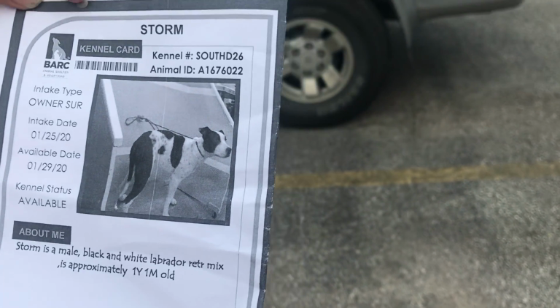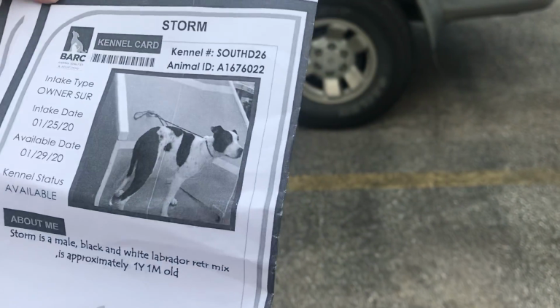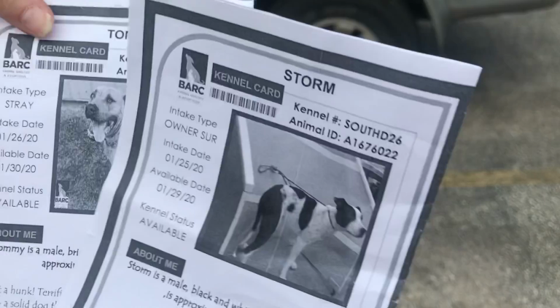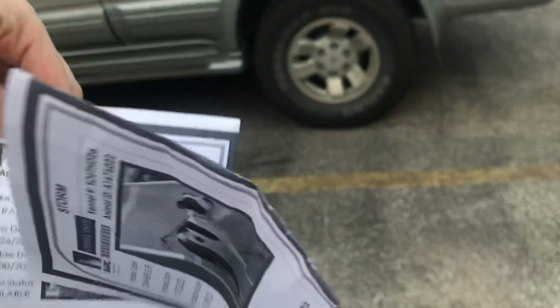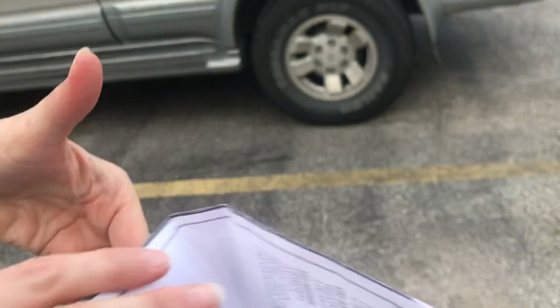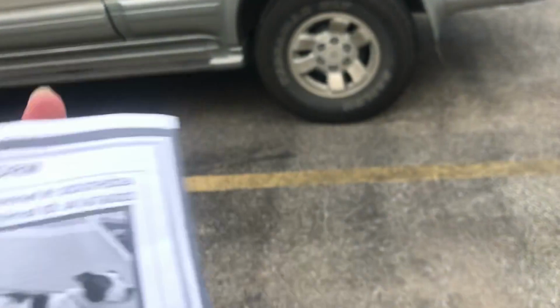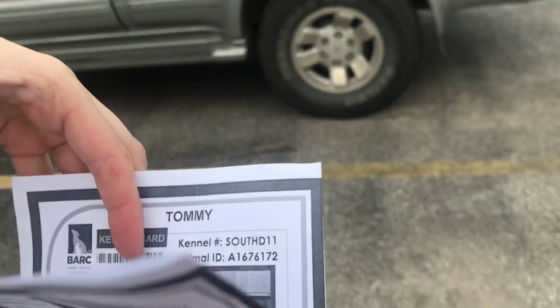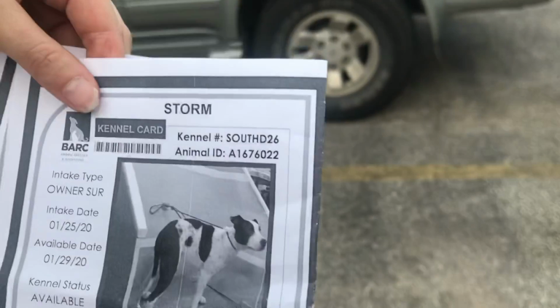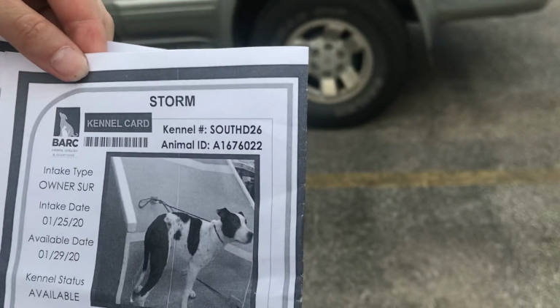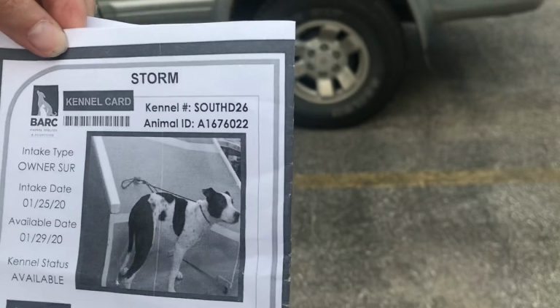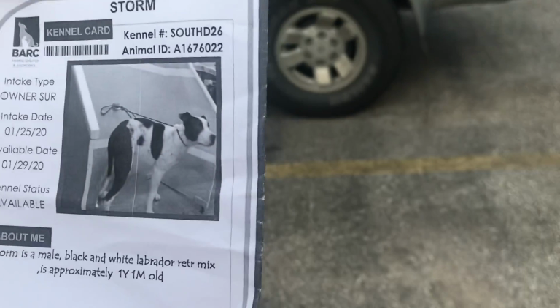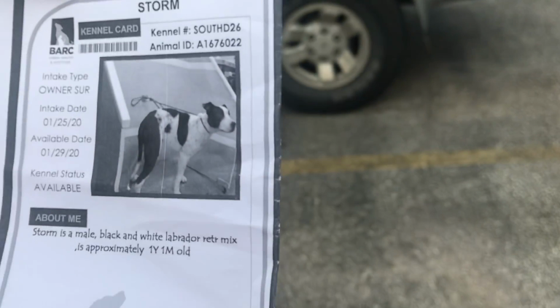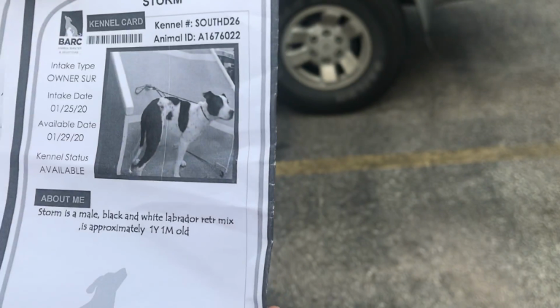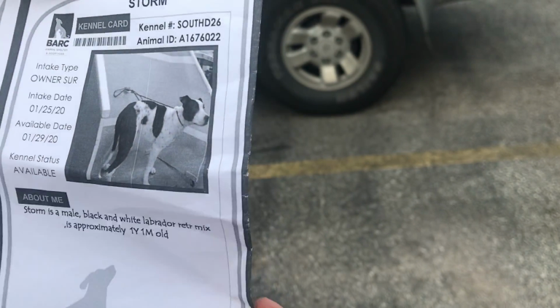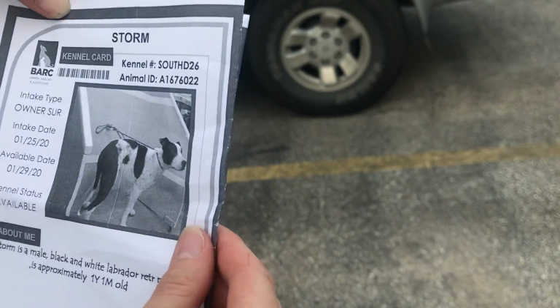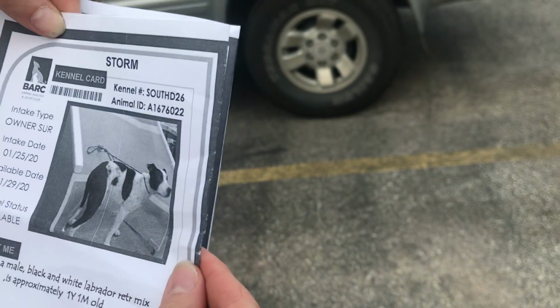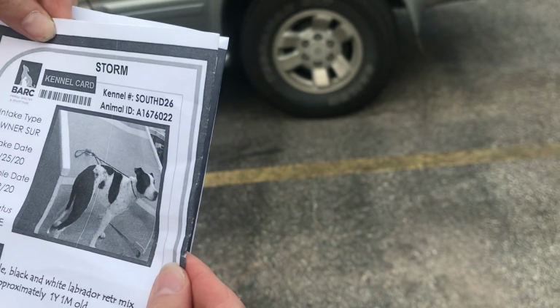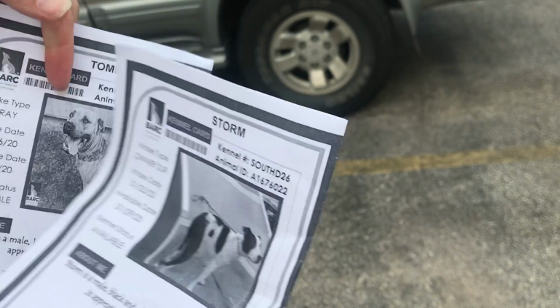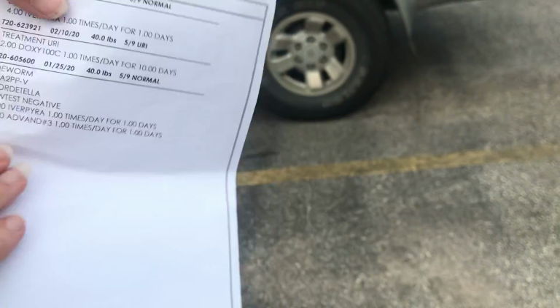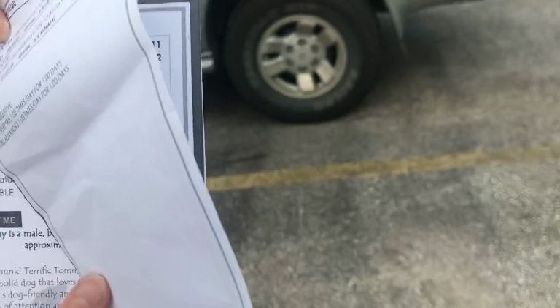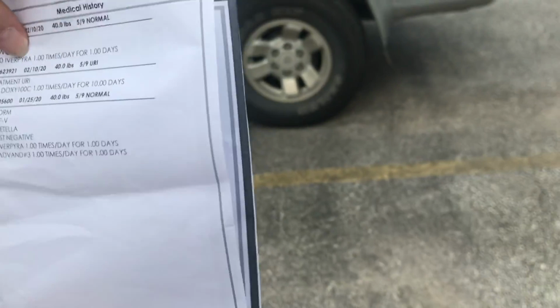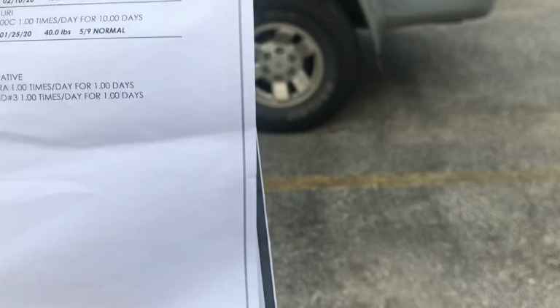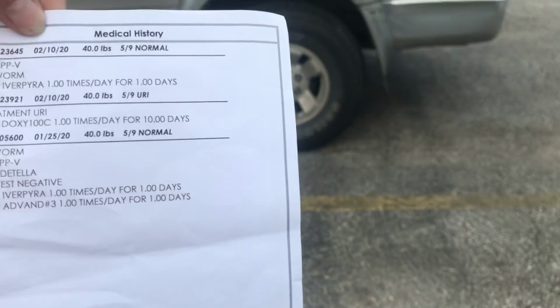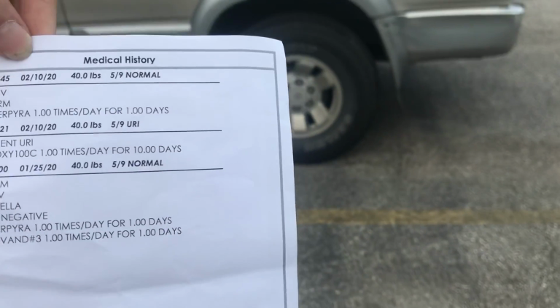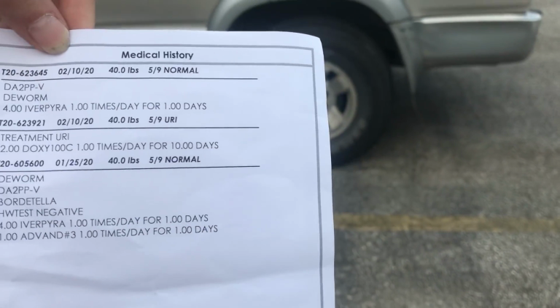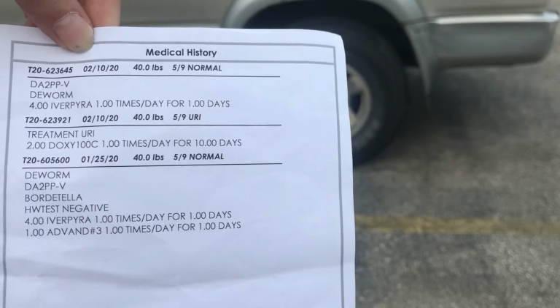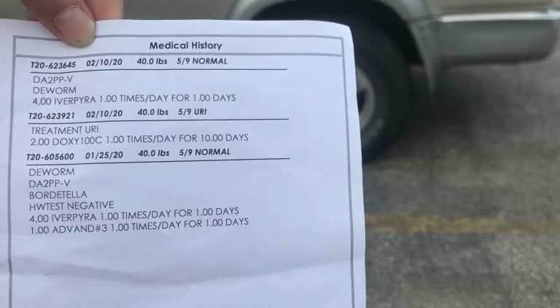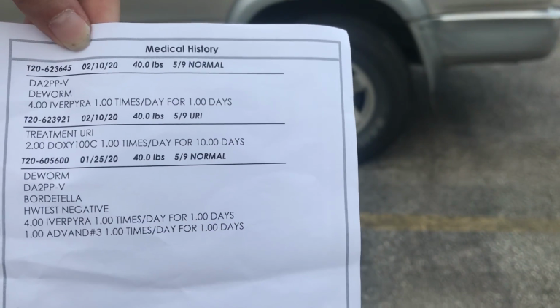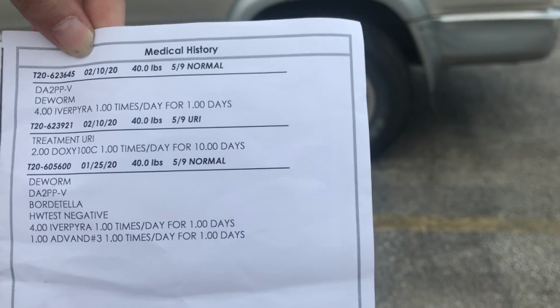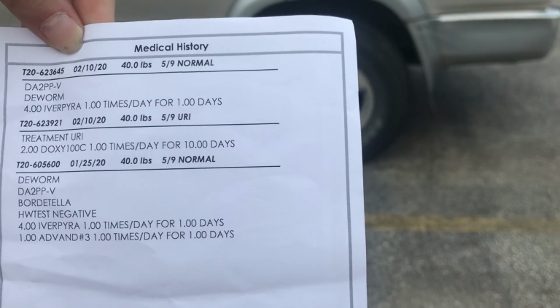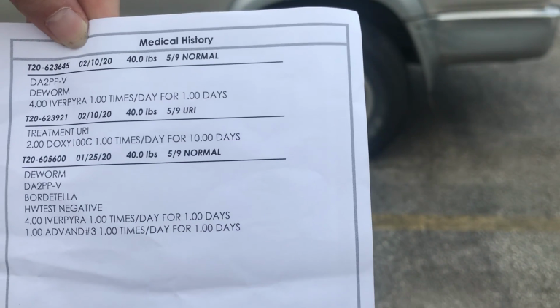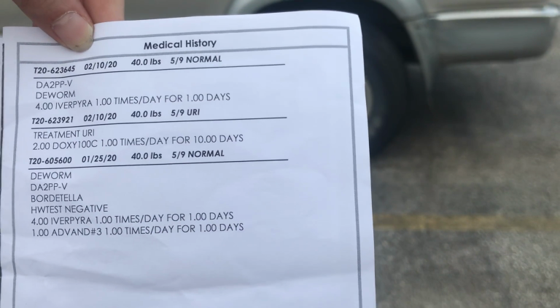She's also in the URI ward. She's only one year old — maybe that's a daughter of Breeza — 40 pounds, and she is heartworm negative, which is fantastic.